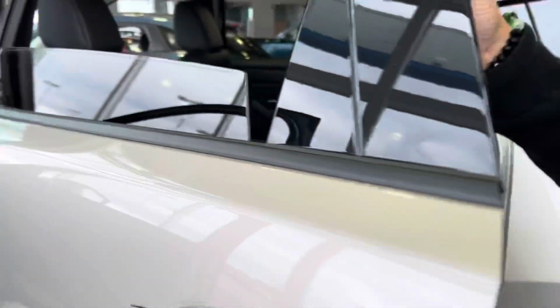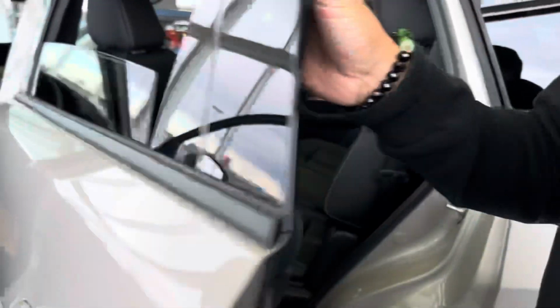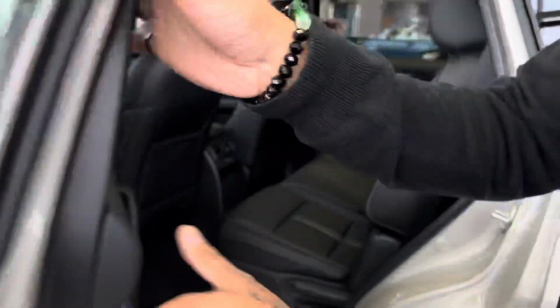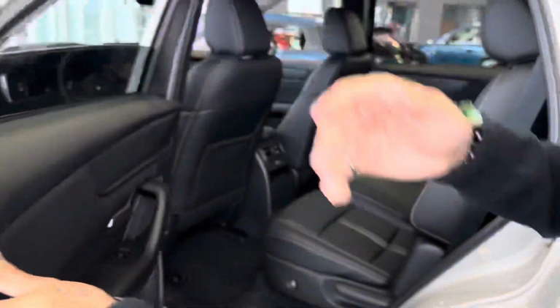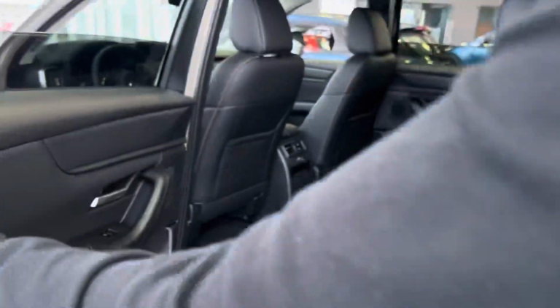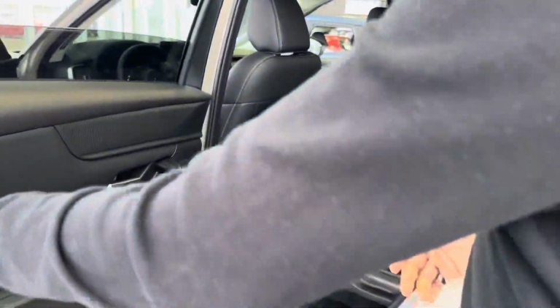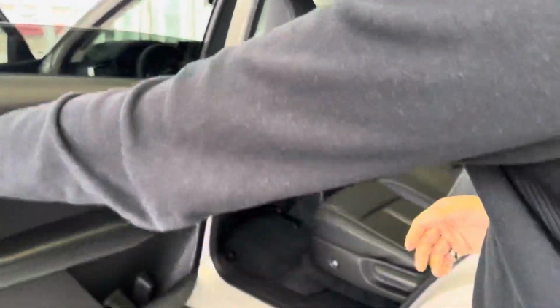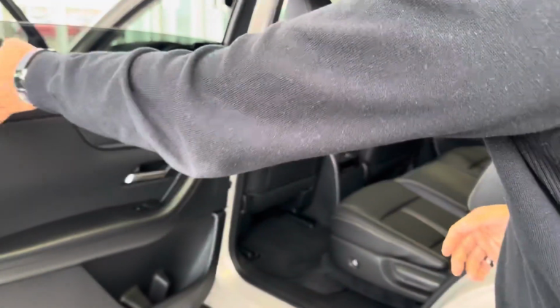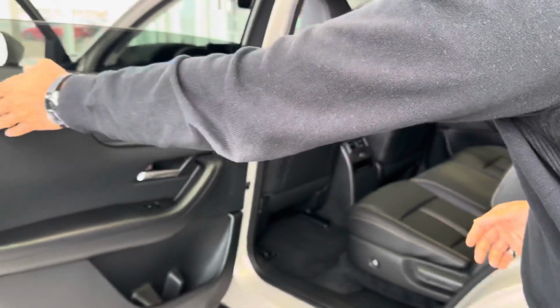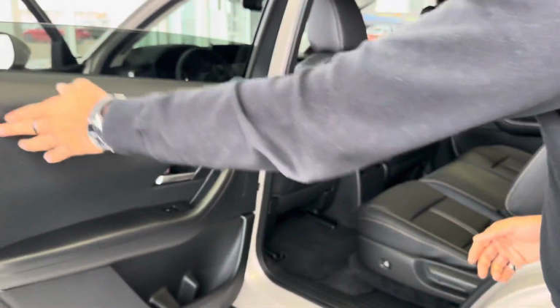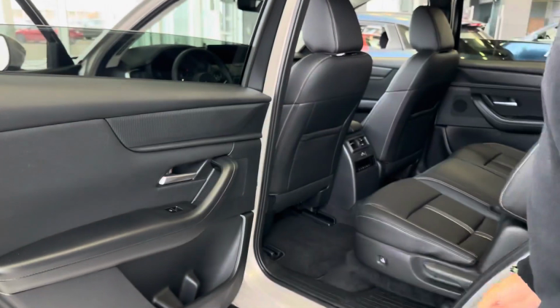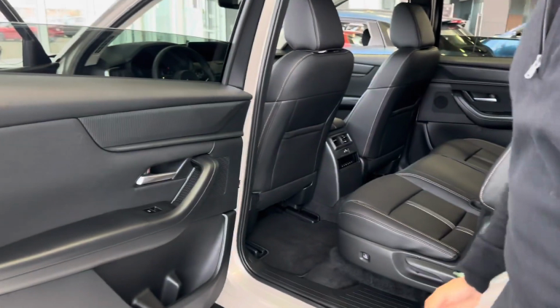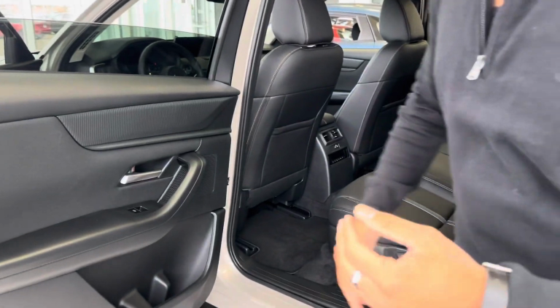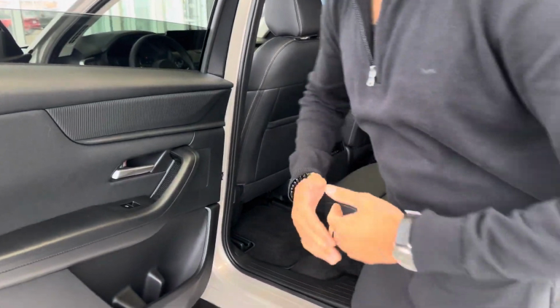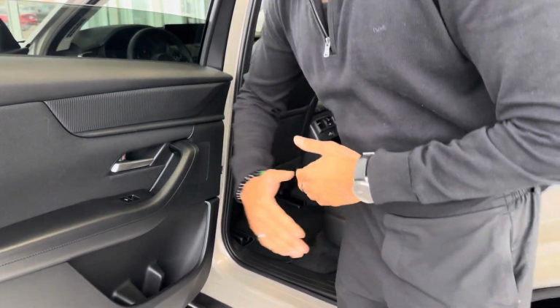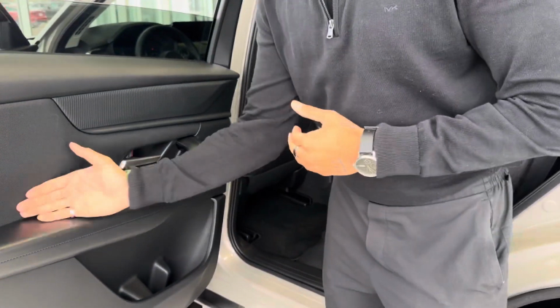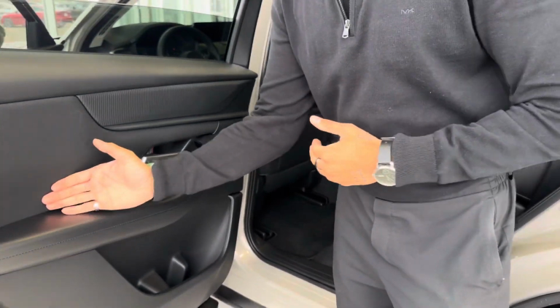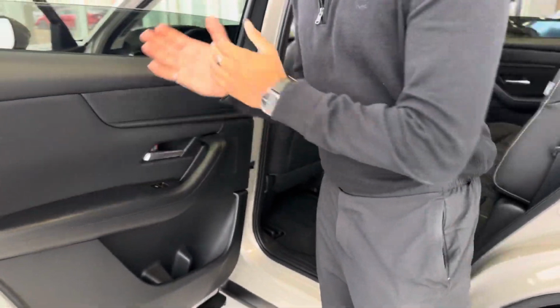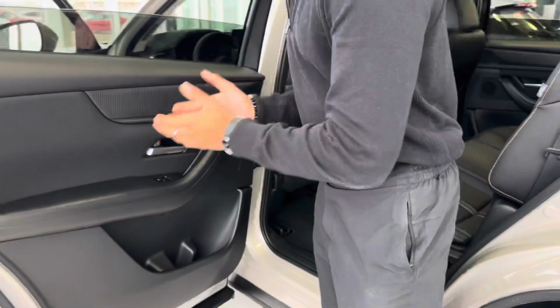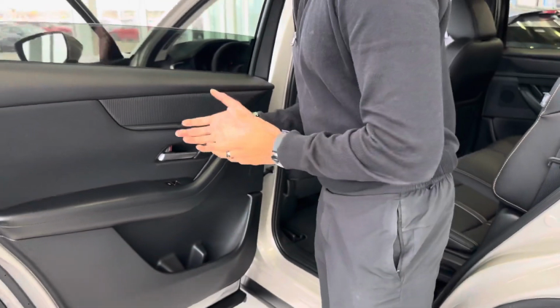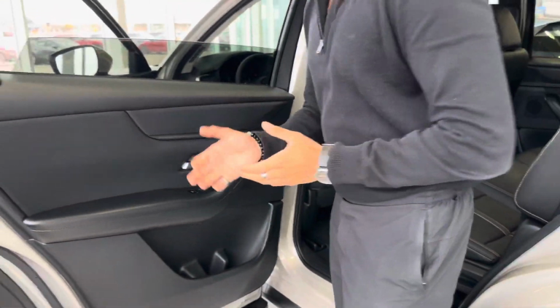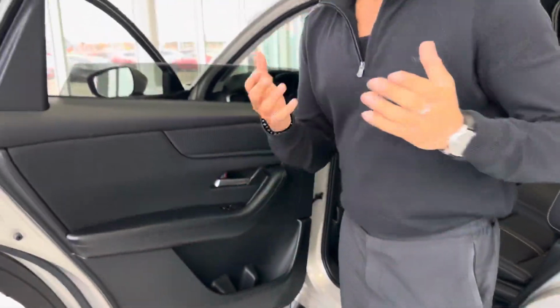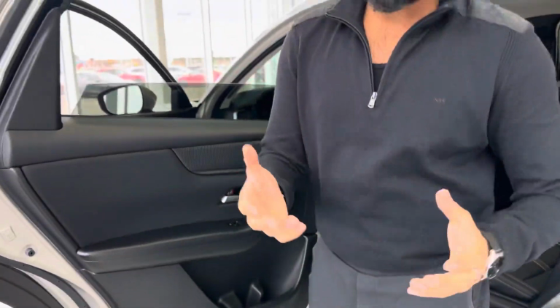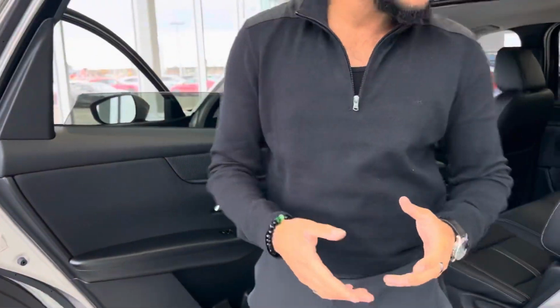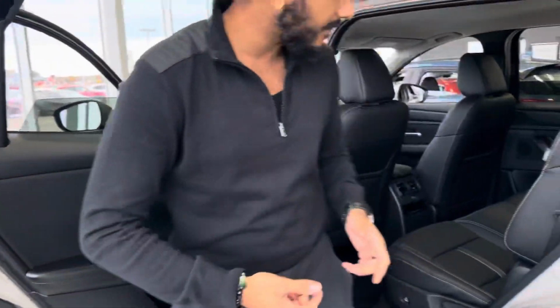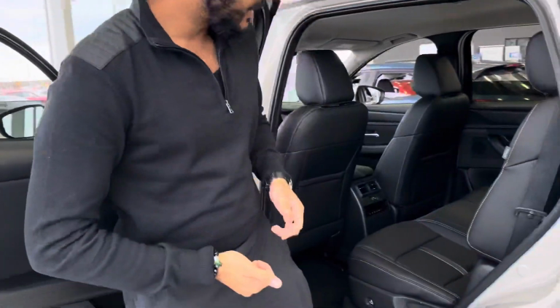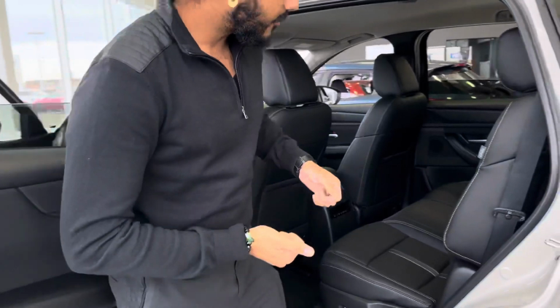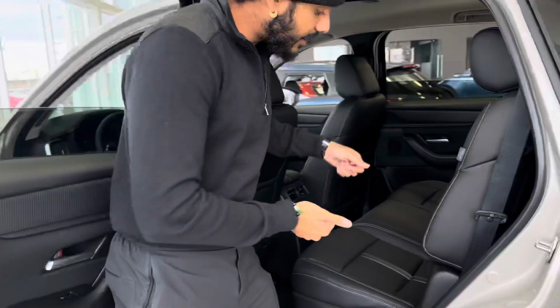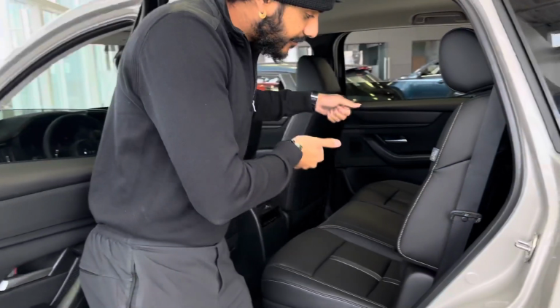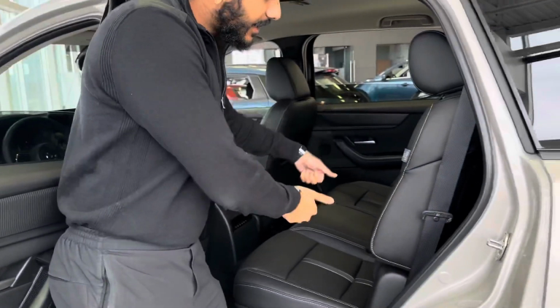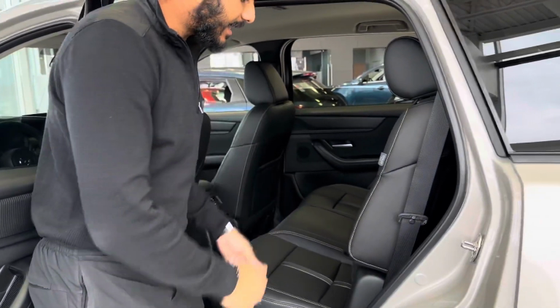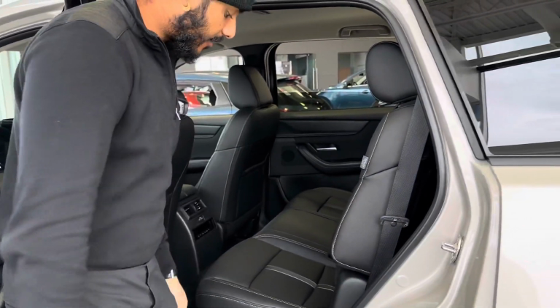You don't really feel too many bumps. Now let me show you the second row — you get a lot of space here. Look at how far open this door goes: it's a 90-degree angle, so if you have car seats and stuff, it's very easy for you to get in and out.